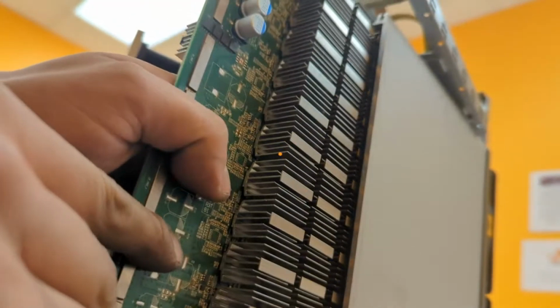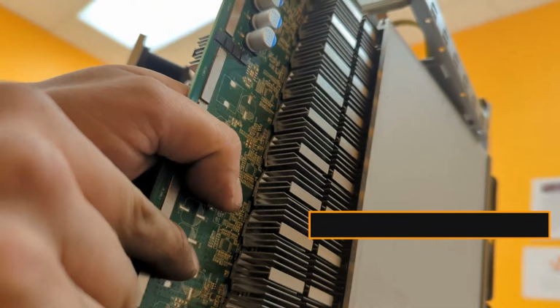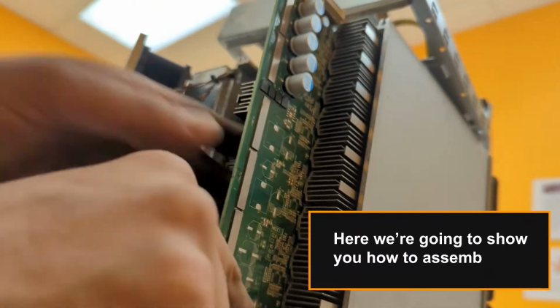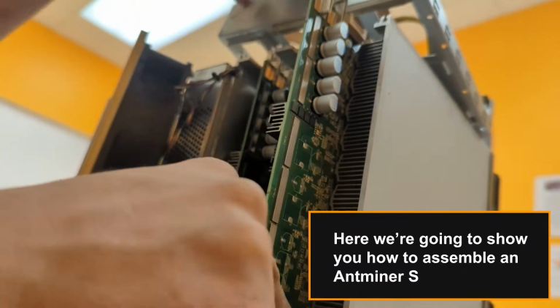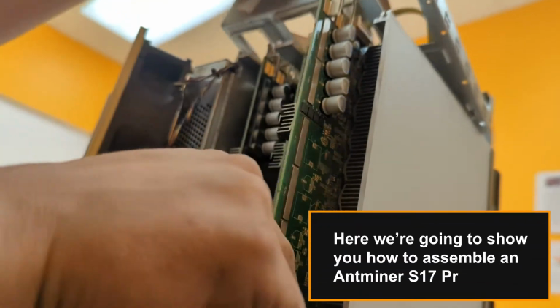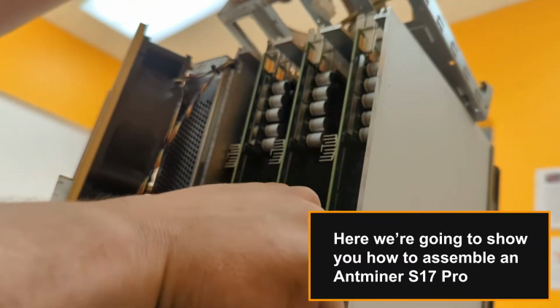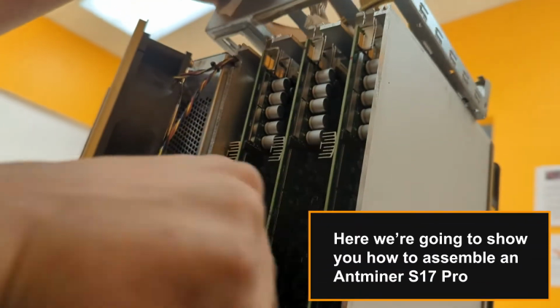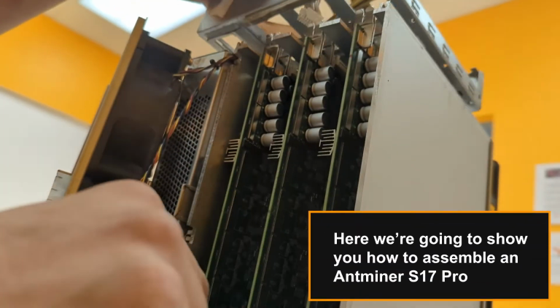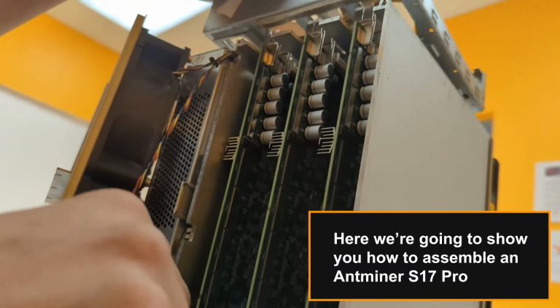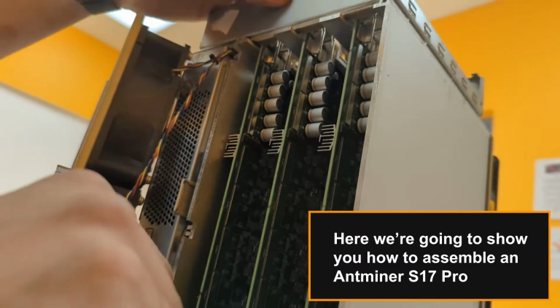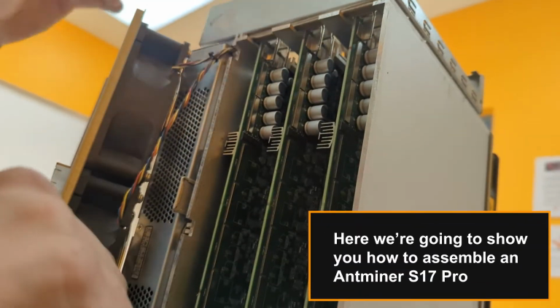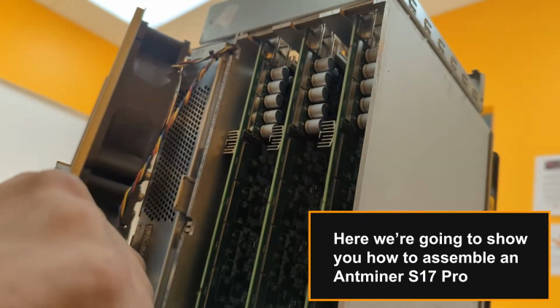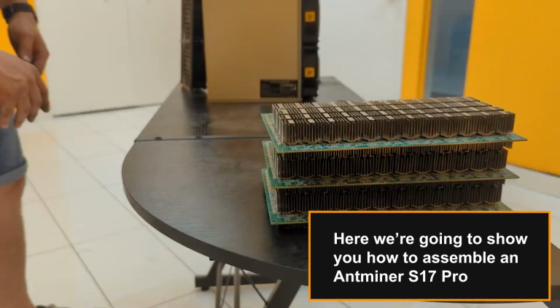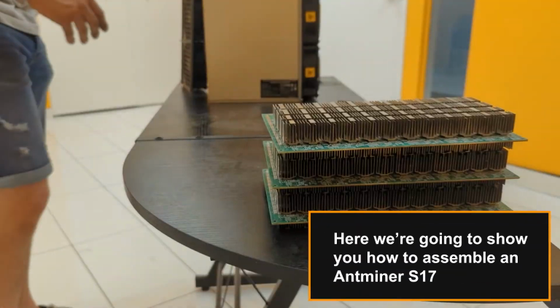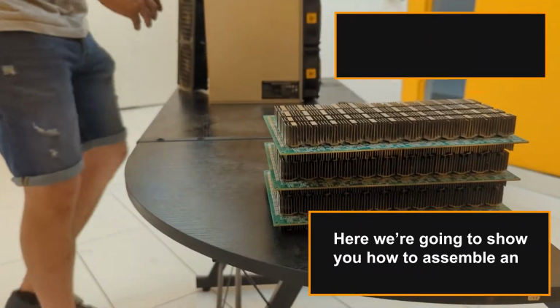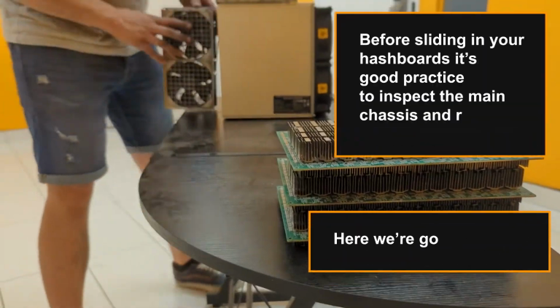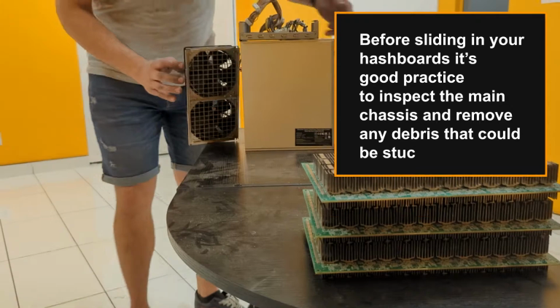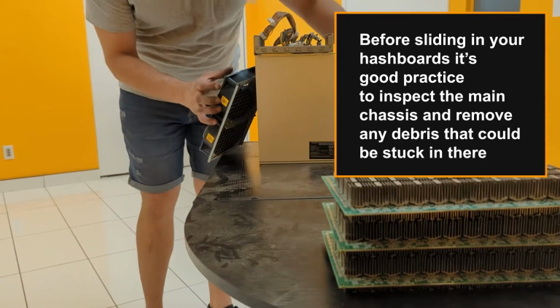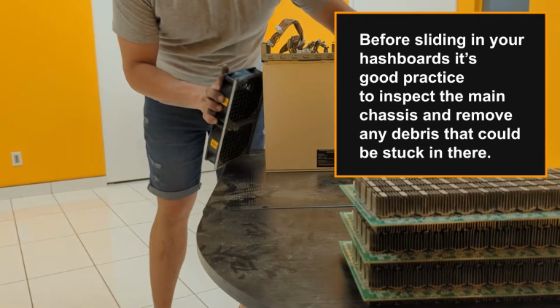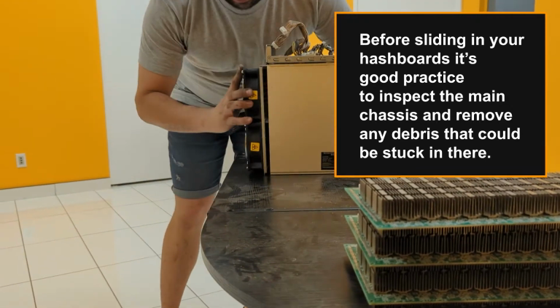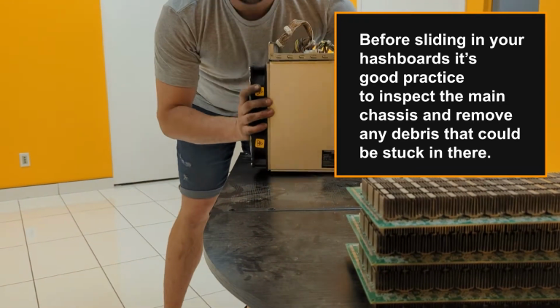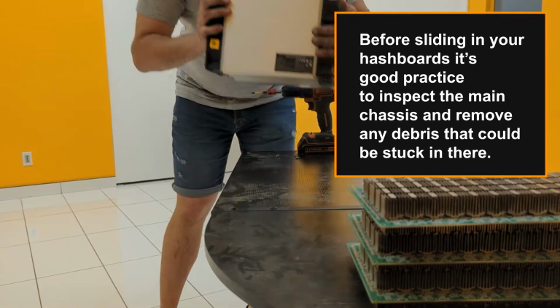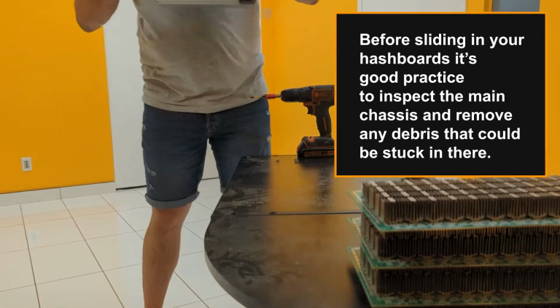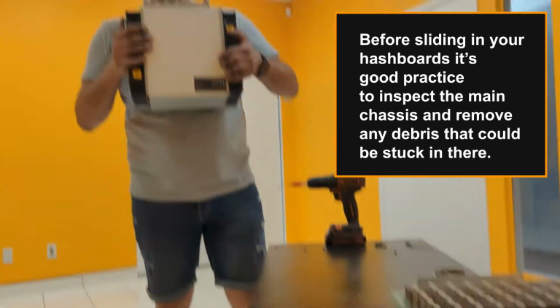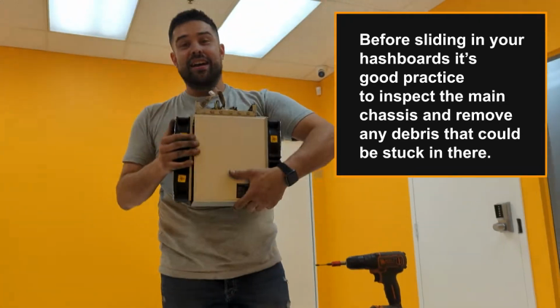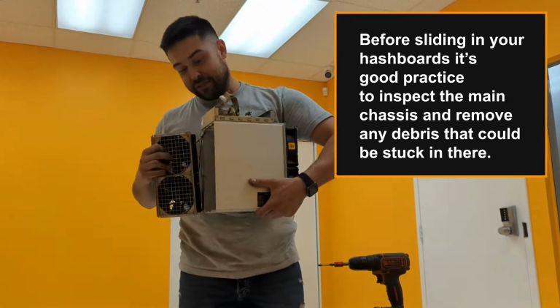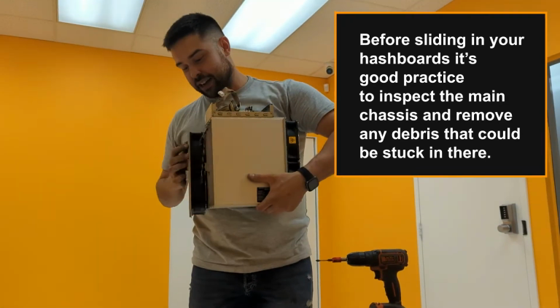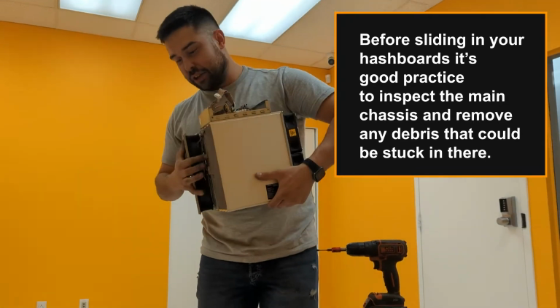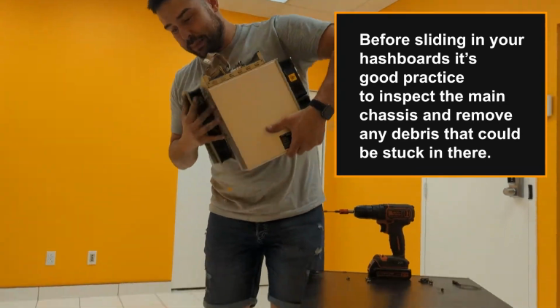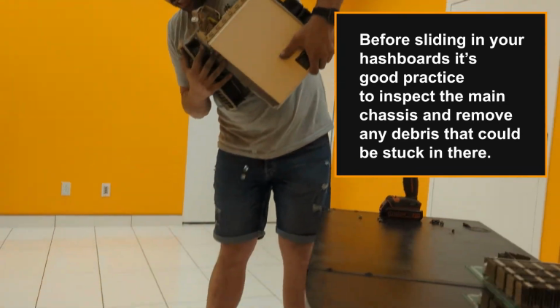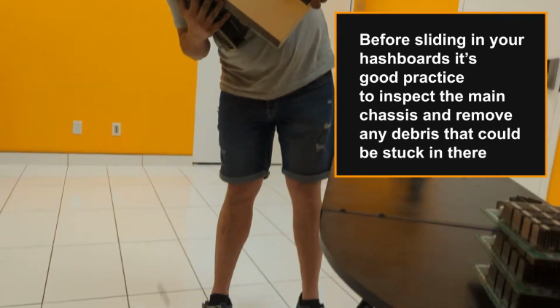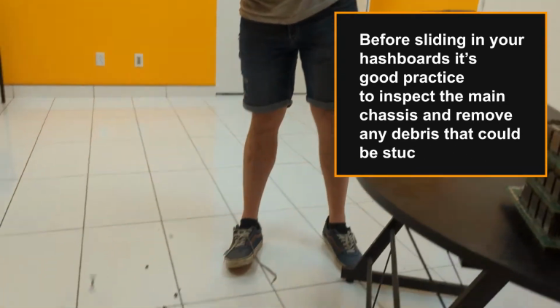Here we're going to show you how to assemble an Antminer S17 Pro. Before sliding in your hashboards, it's good practice to inspect the main chassis and remove any debris that could be stuck in there.